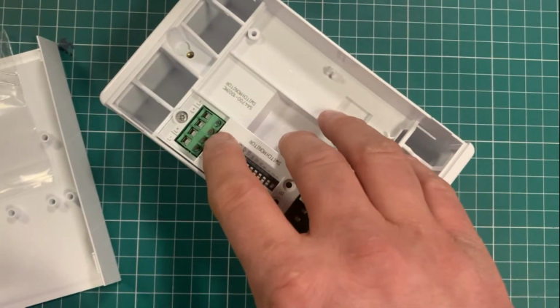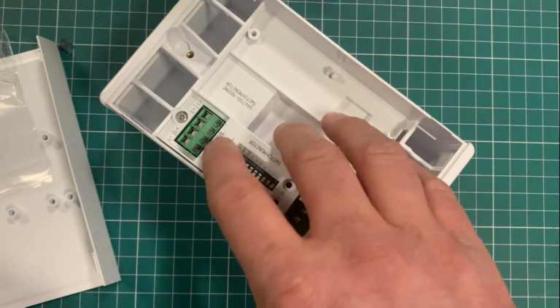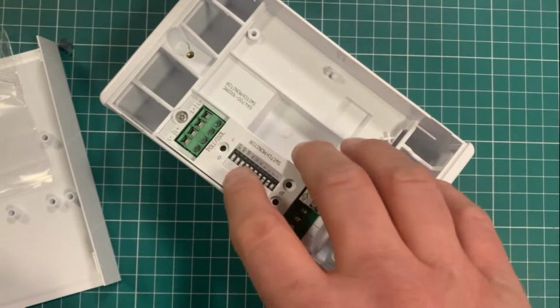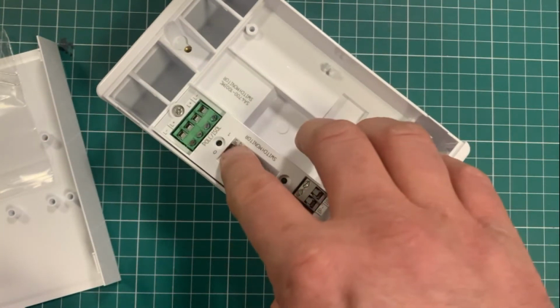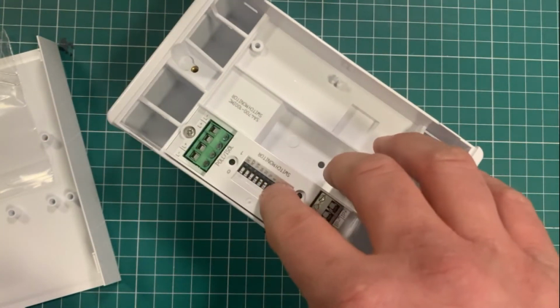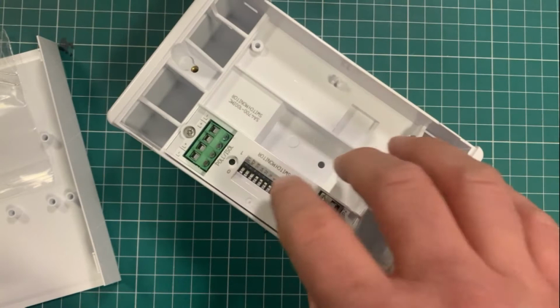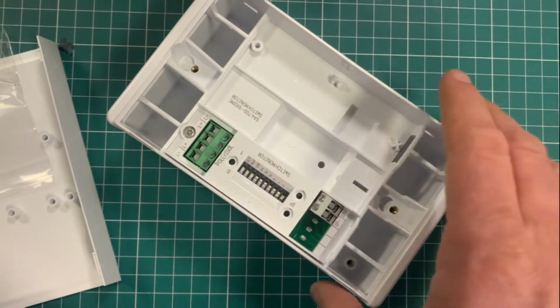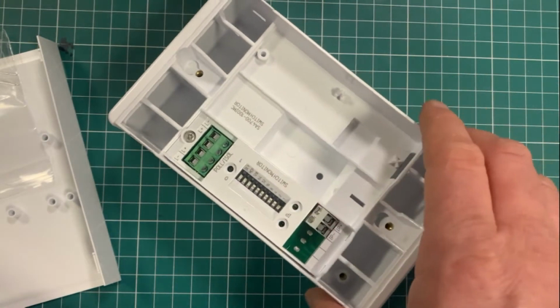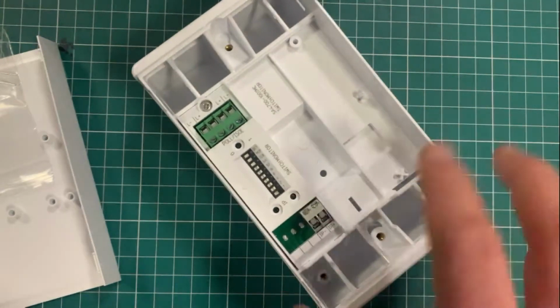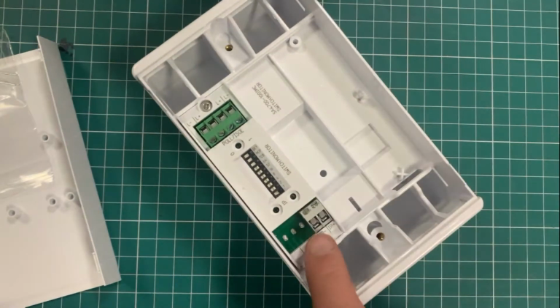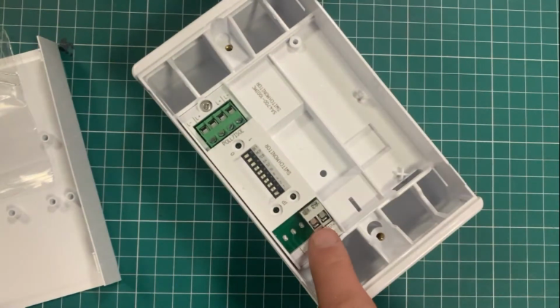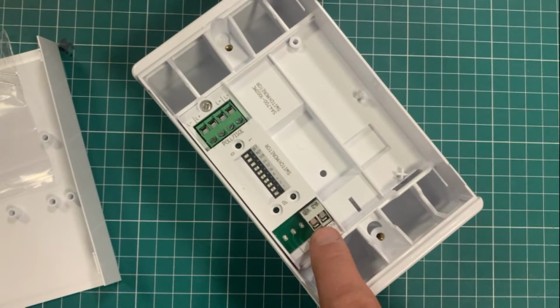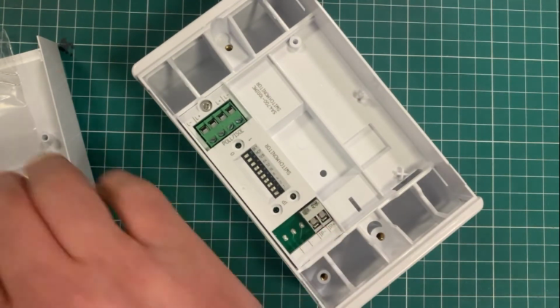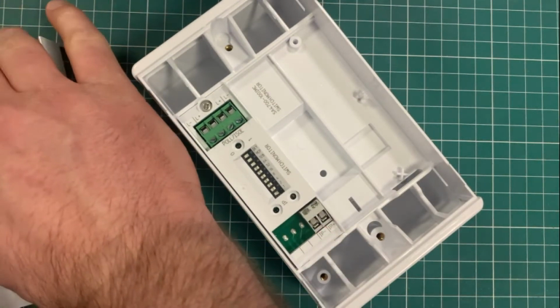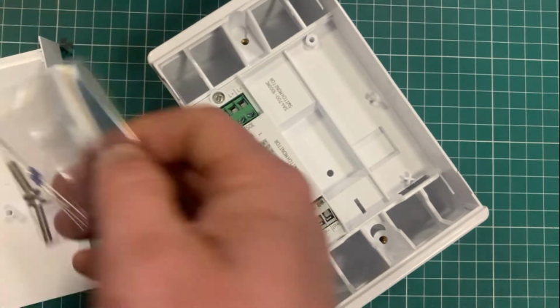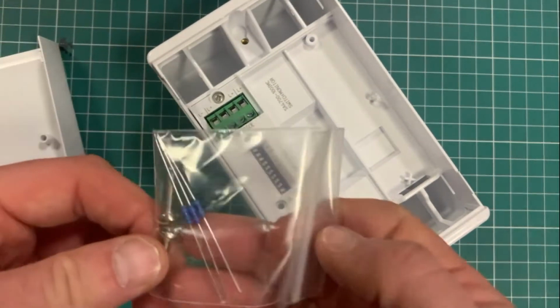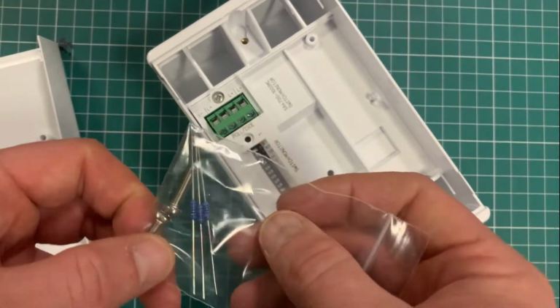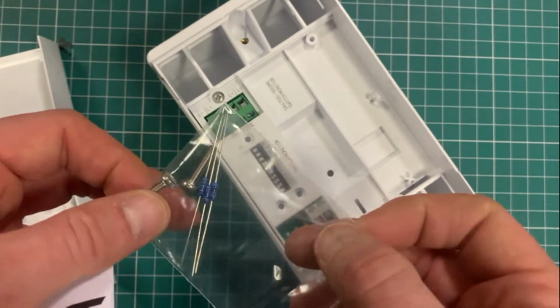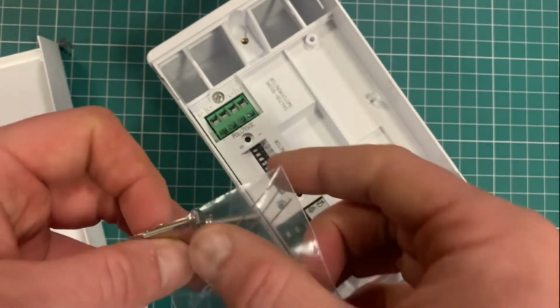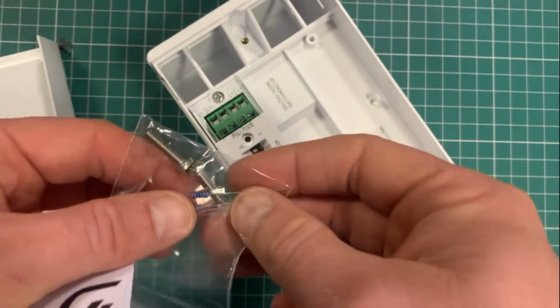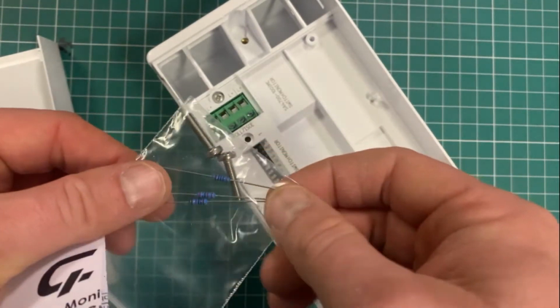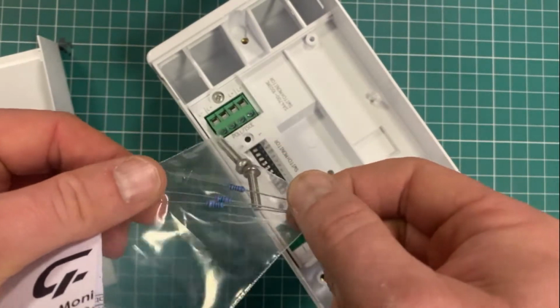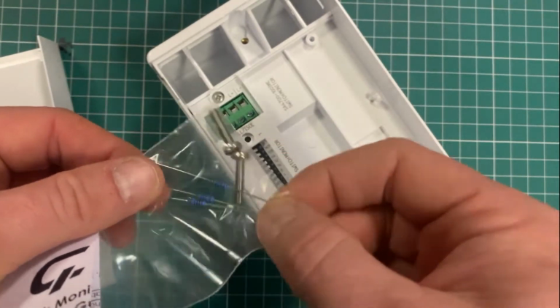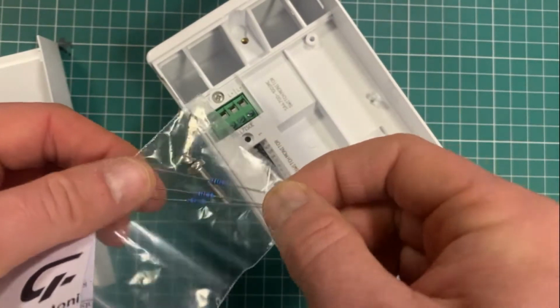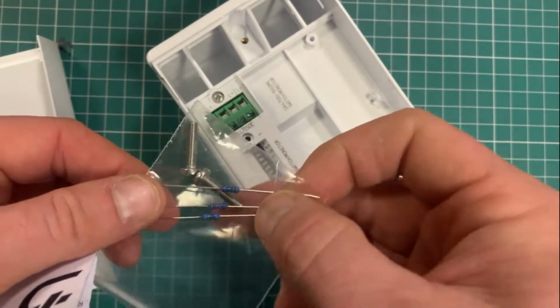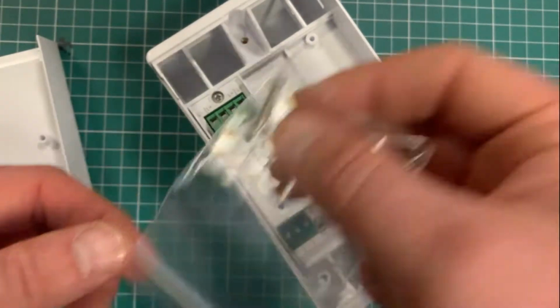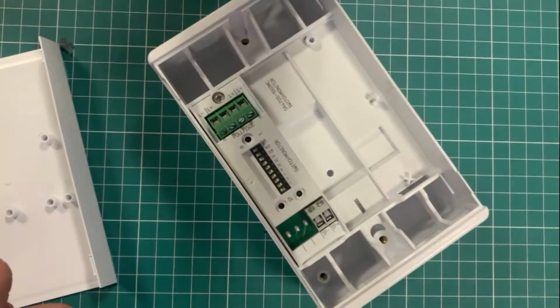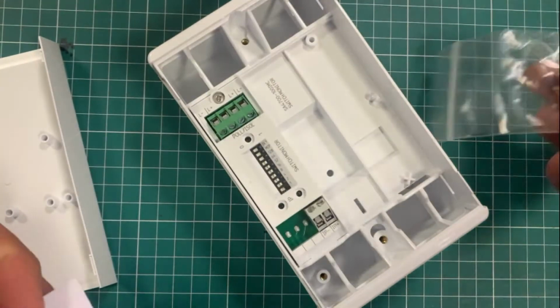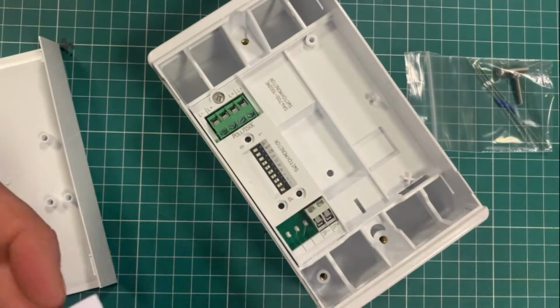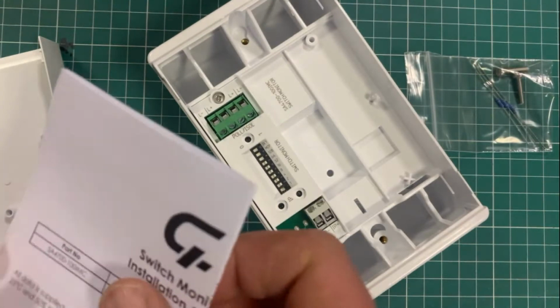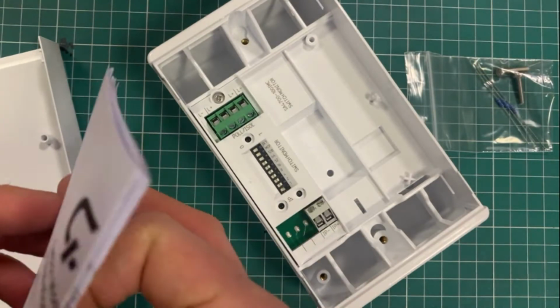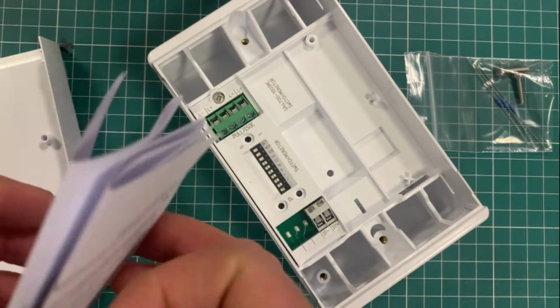It has your loop in and loop out, which are well indicated, your dip switches for addressing the system, and then your input. If you're monitoring an input, you have your resistor here for that.